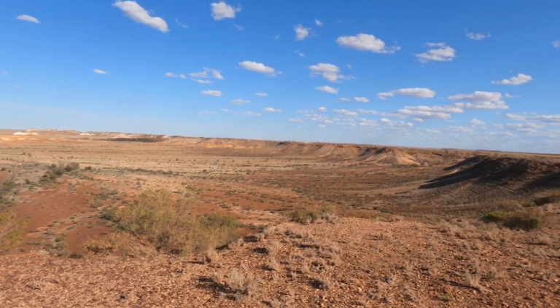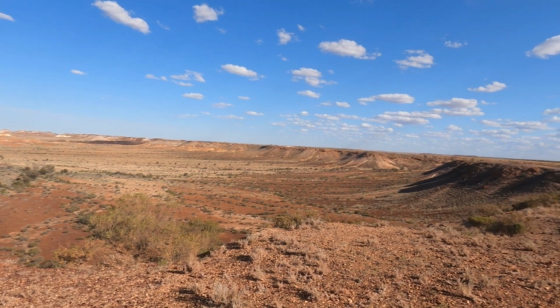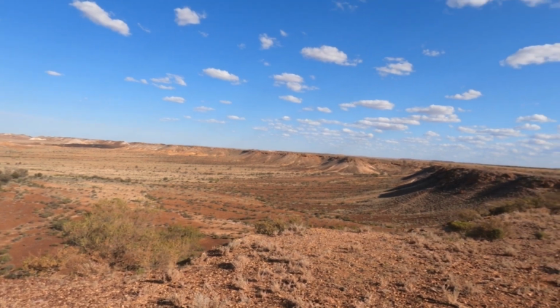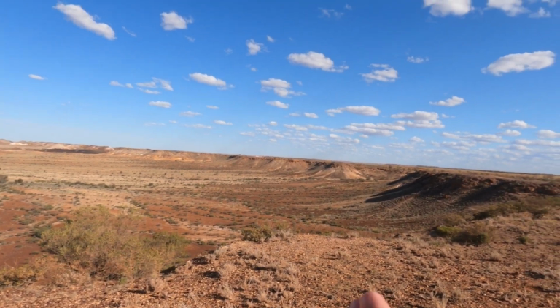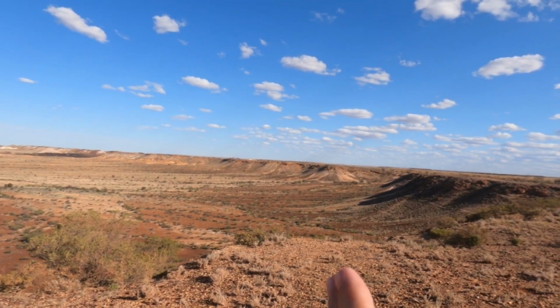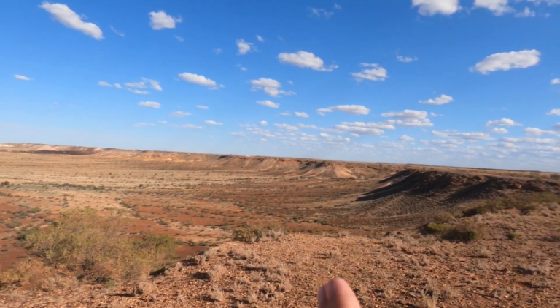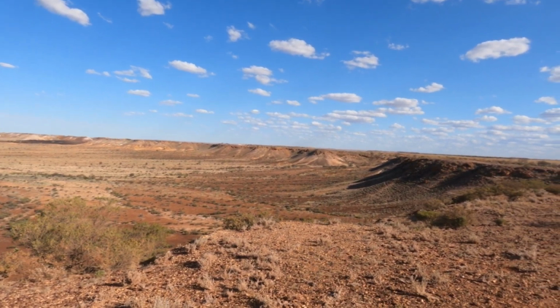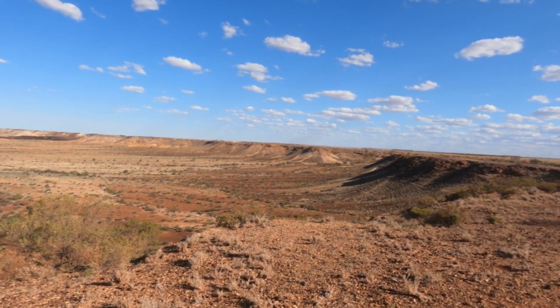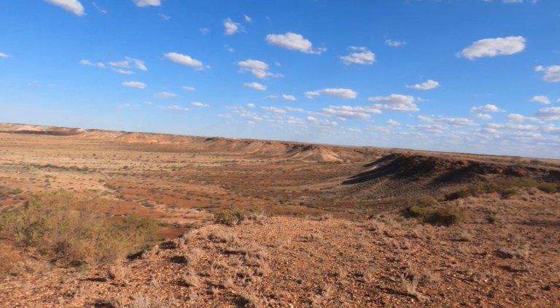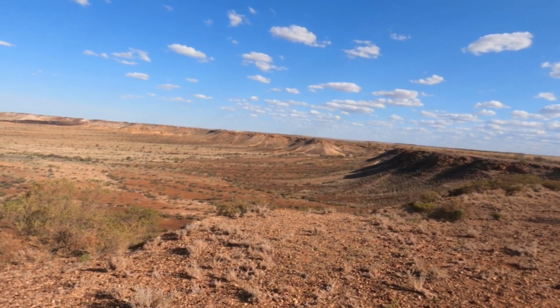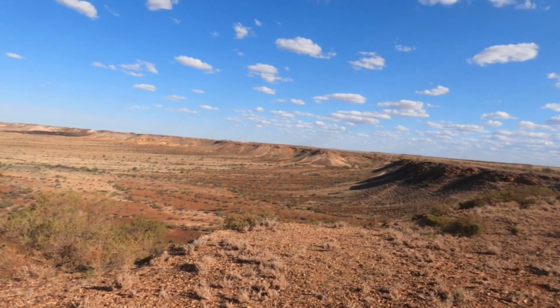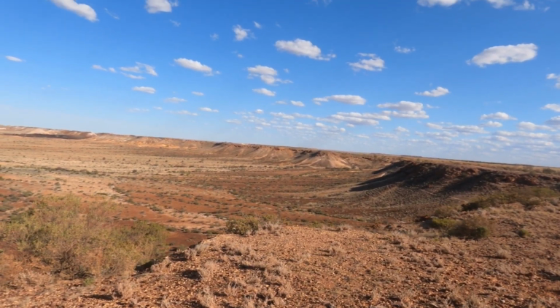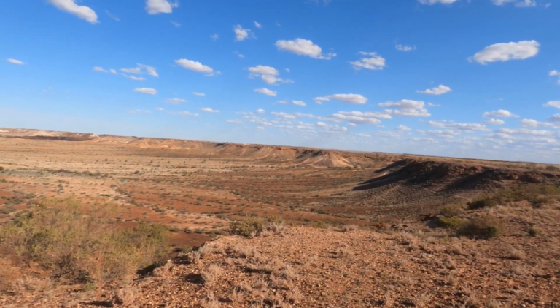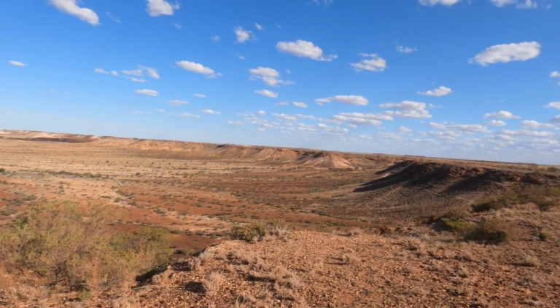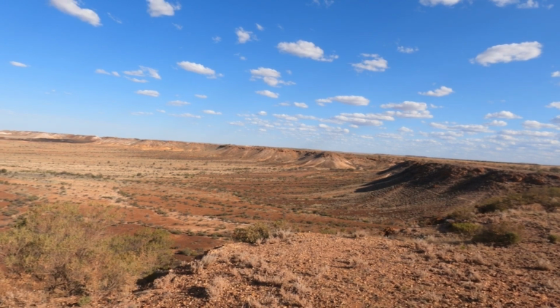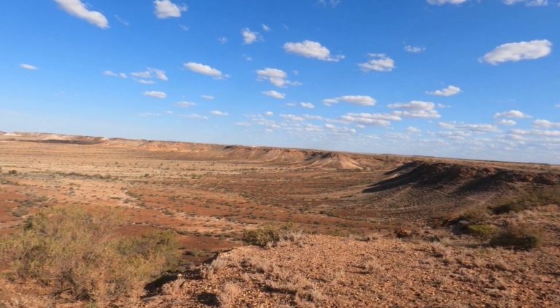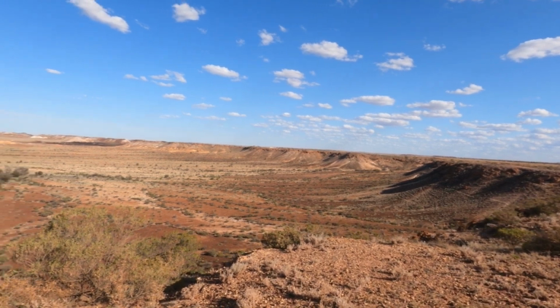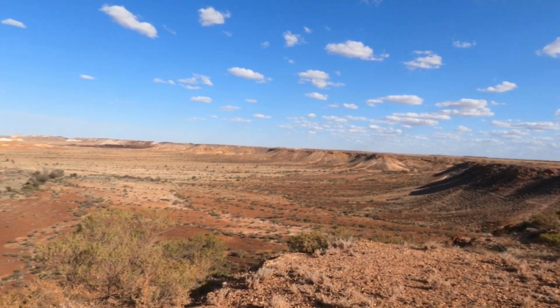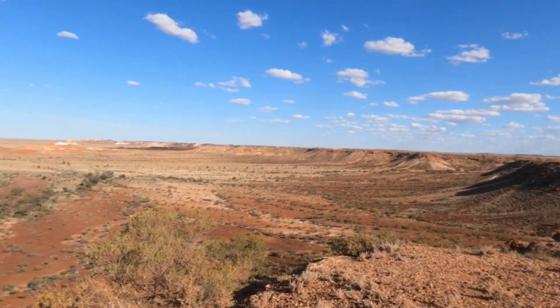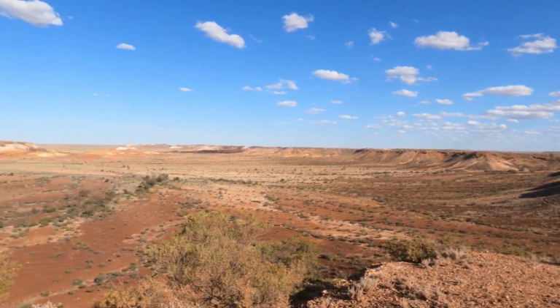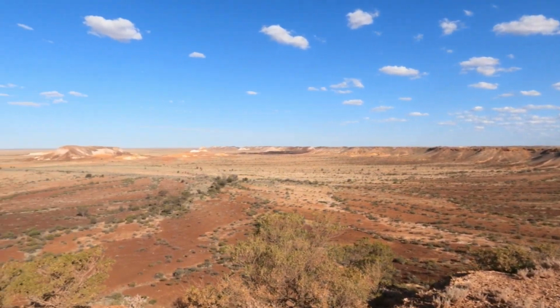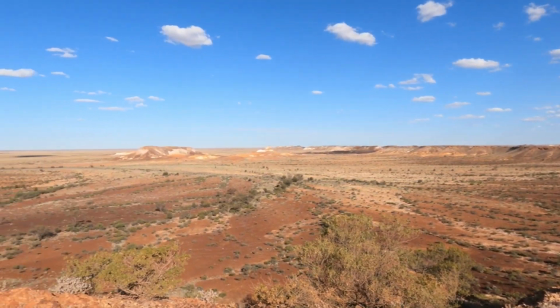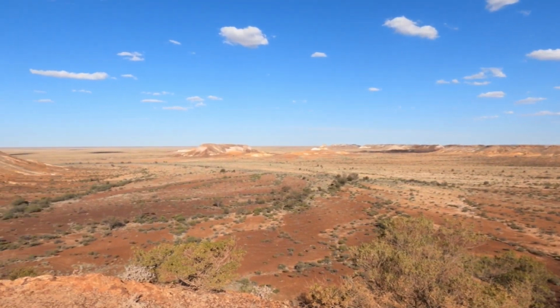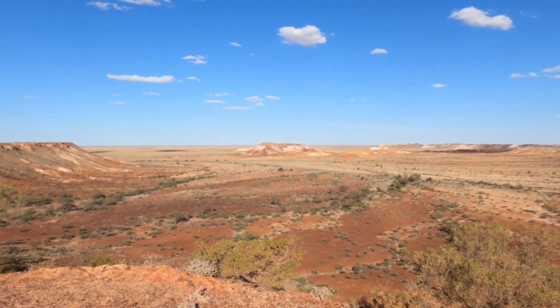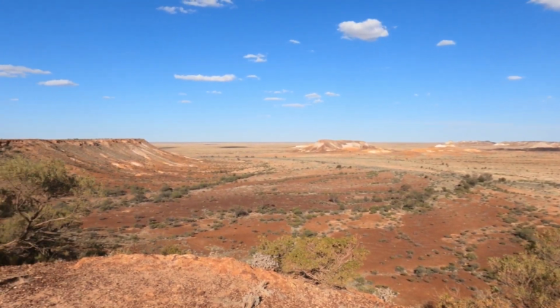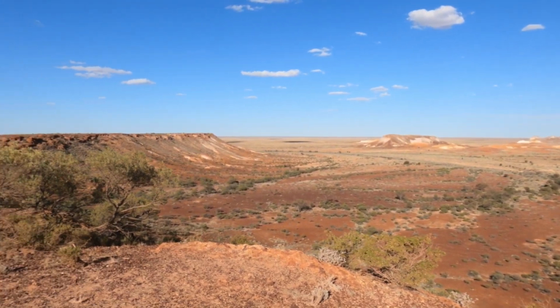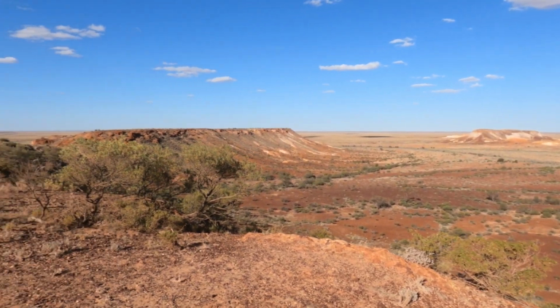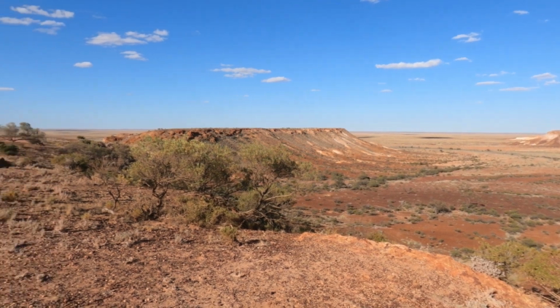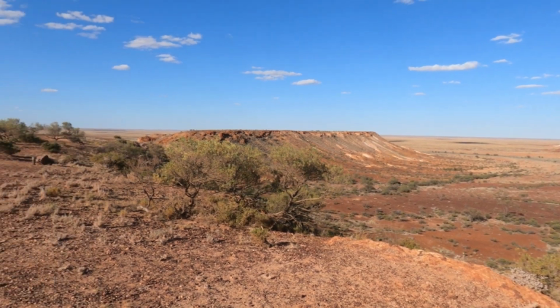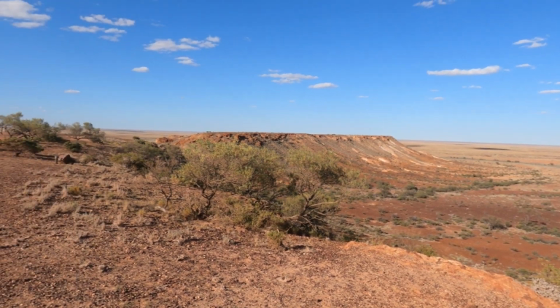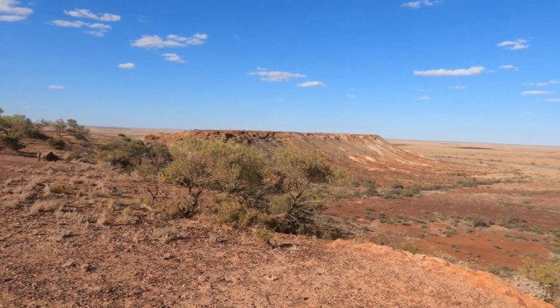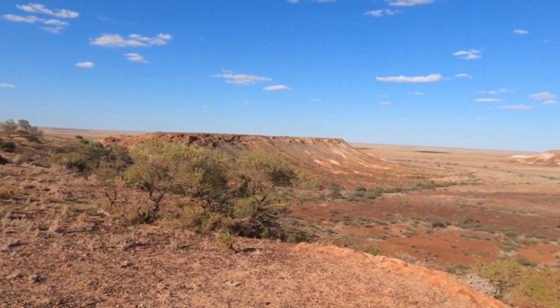So over there you've got another lookout, but here really shows that fall away. You've got these amazing colours — it's an amazing spot here.